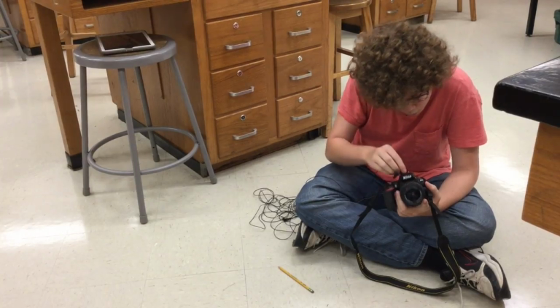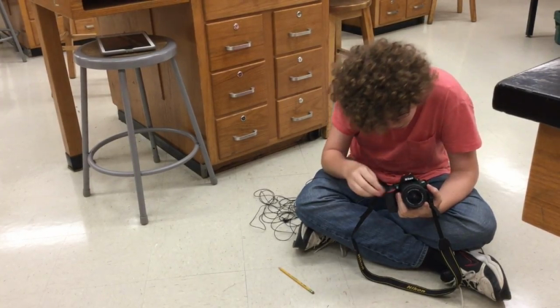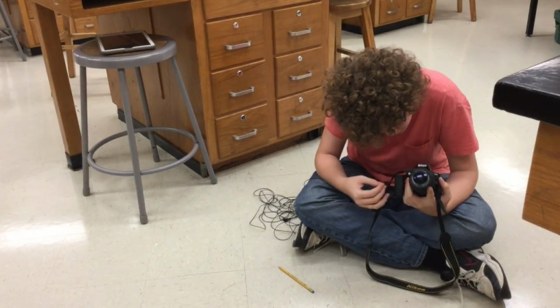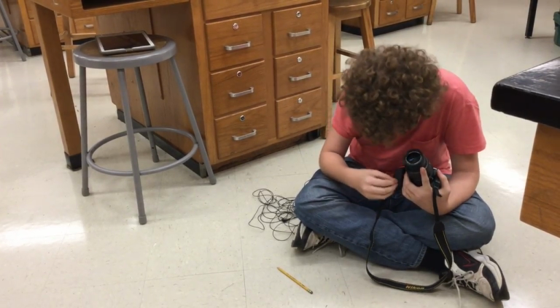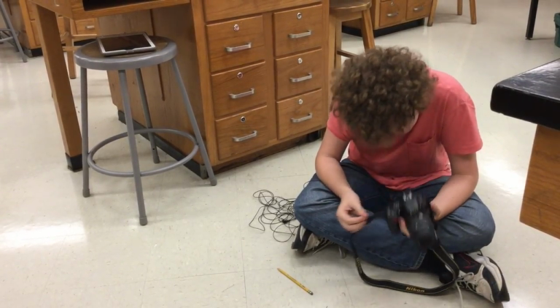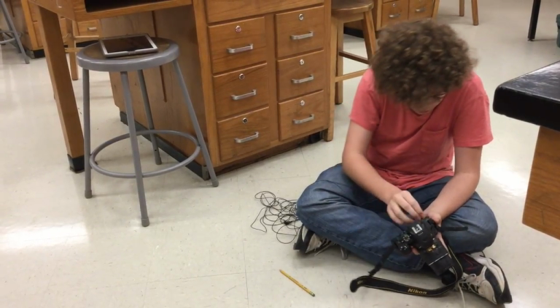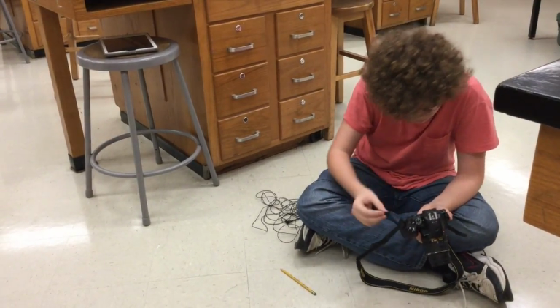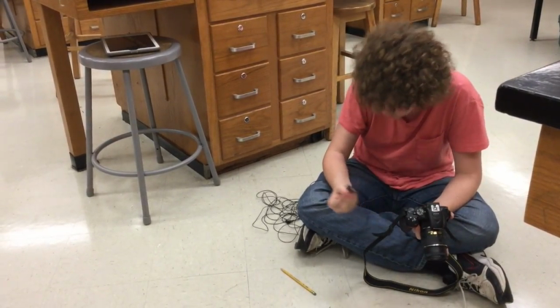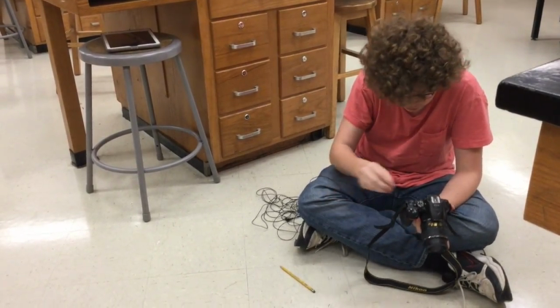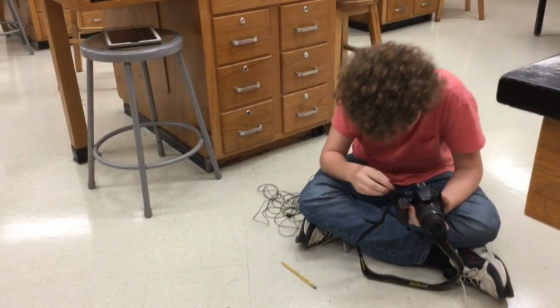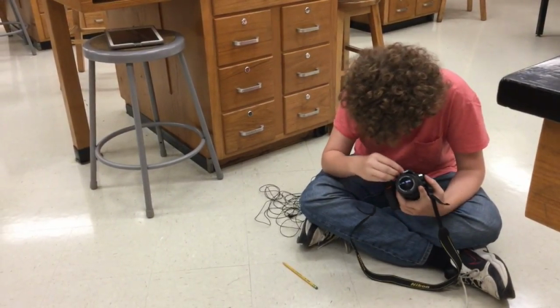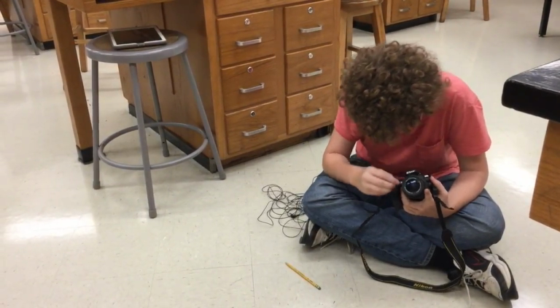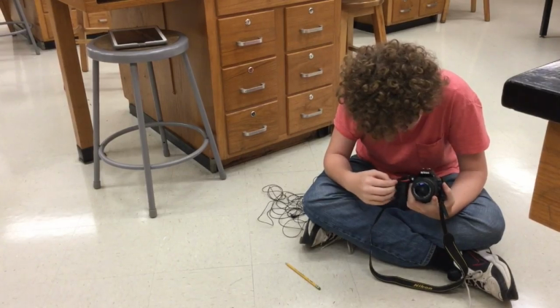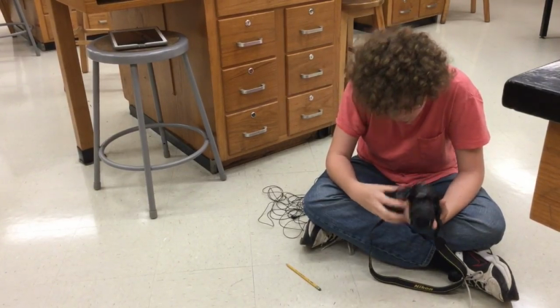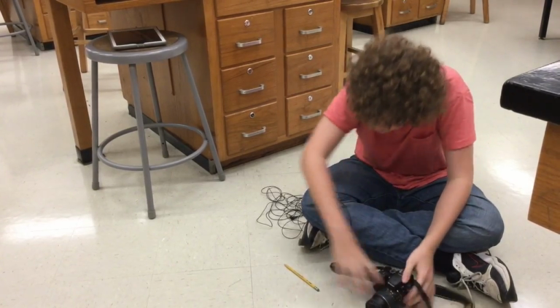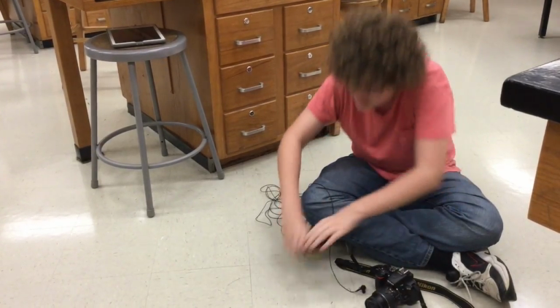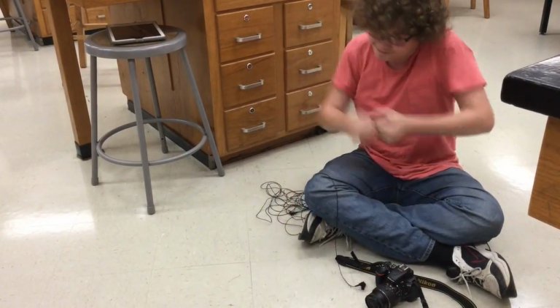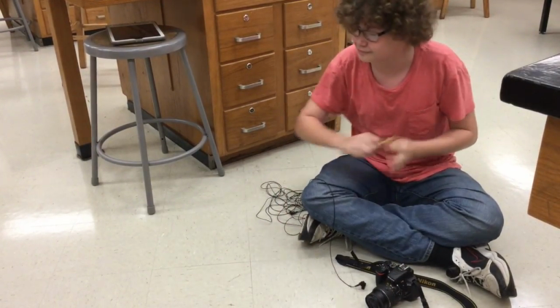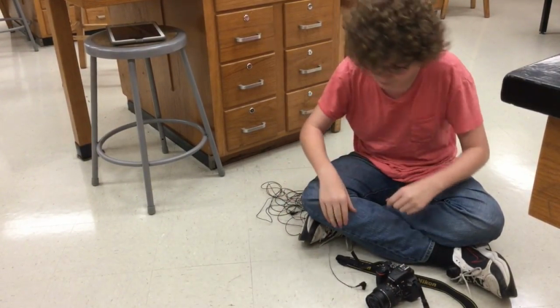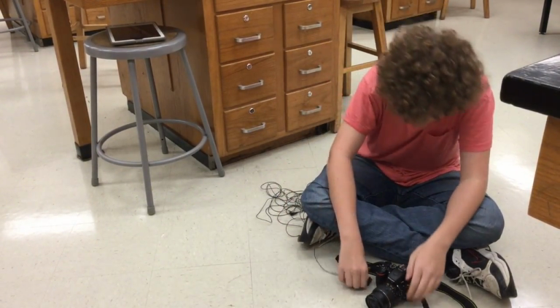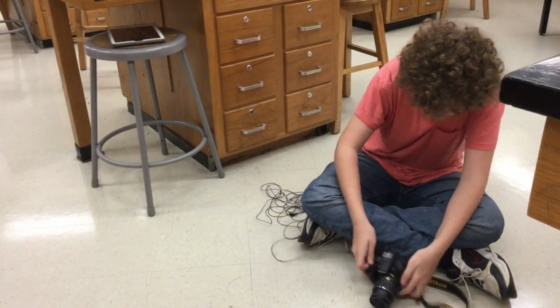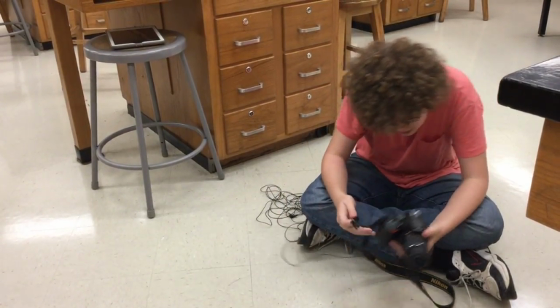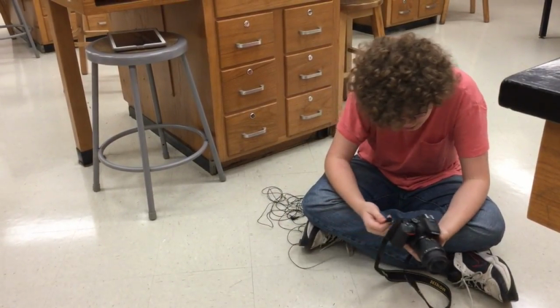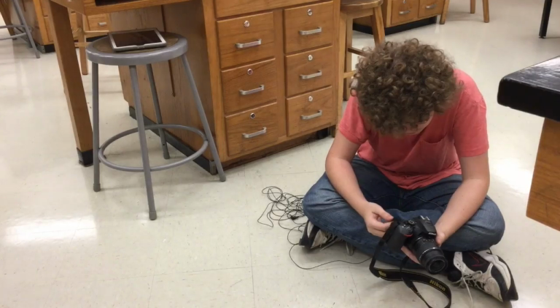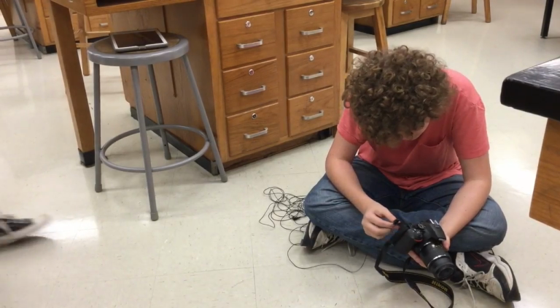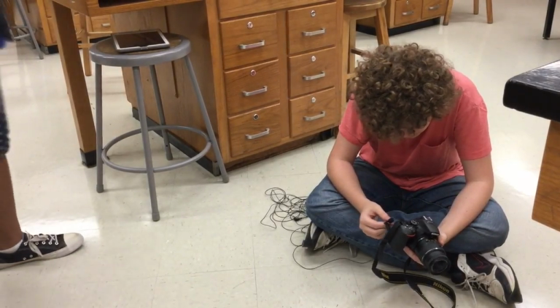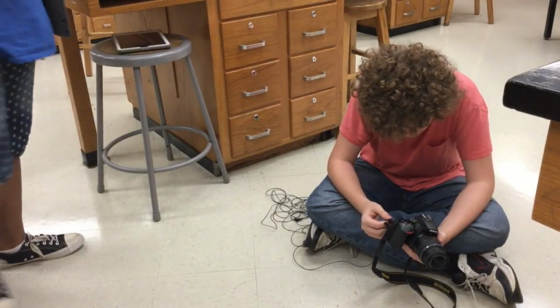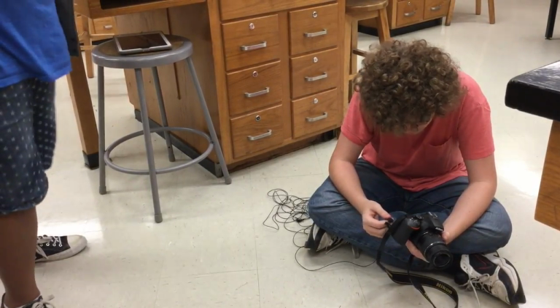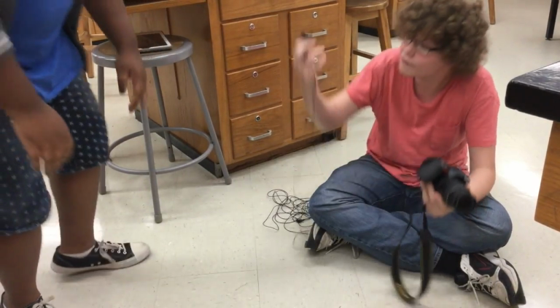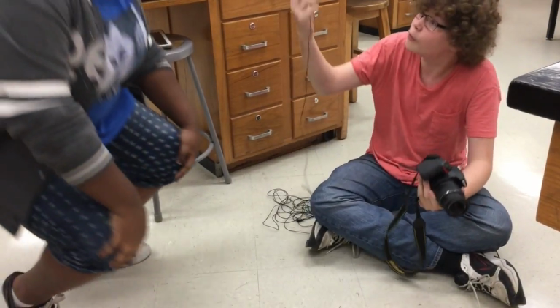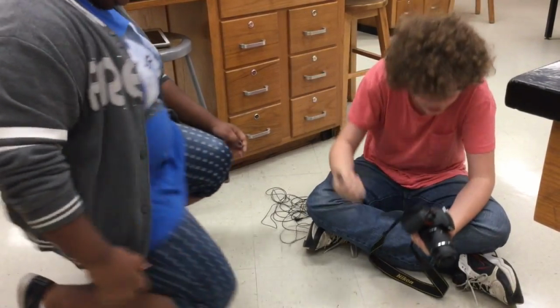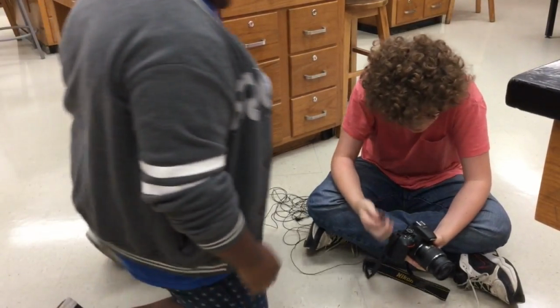What does this thing — where does it — what is this? It's alien technology. What, what, what is this? What is this, ma'am? Are you okay? I can't figure out what the — I can't.